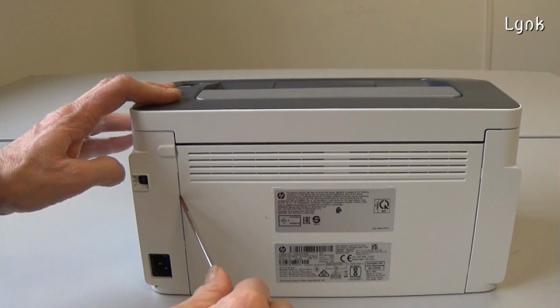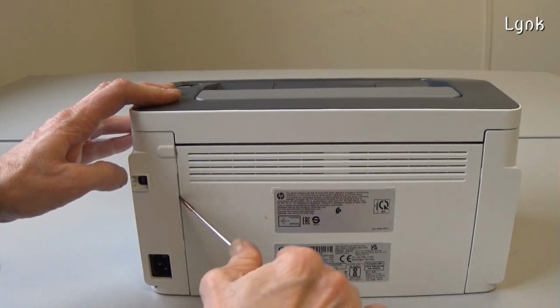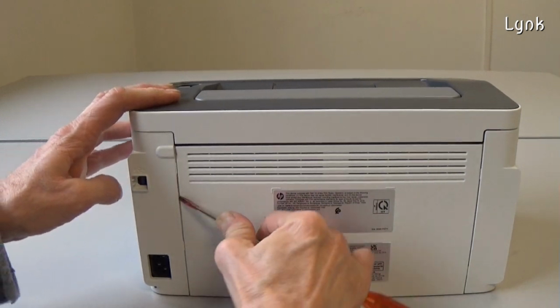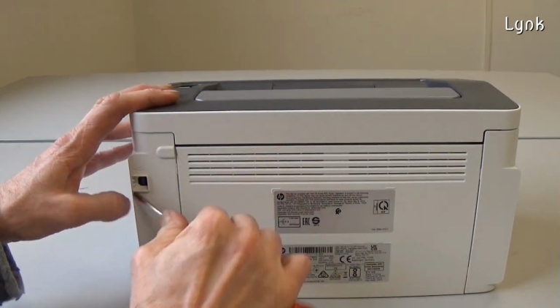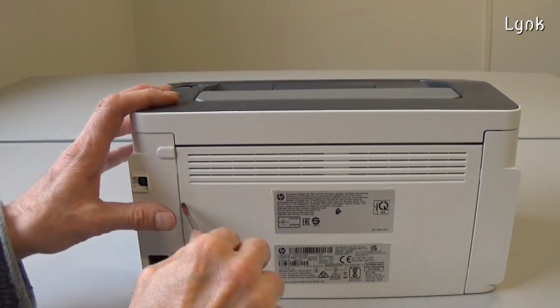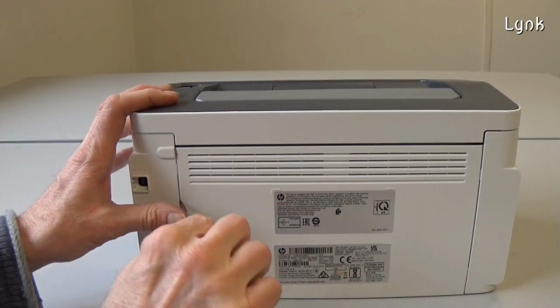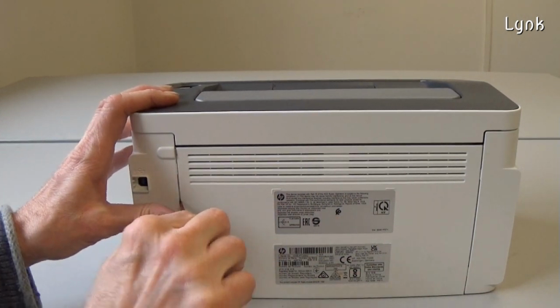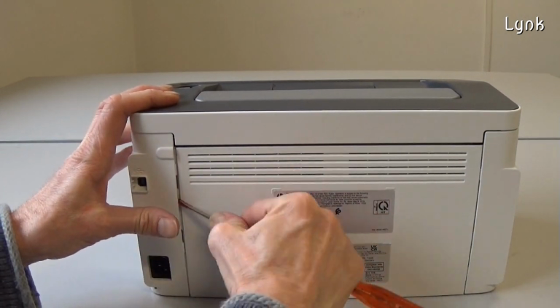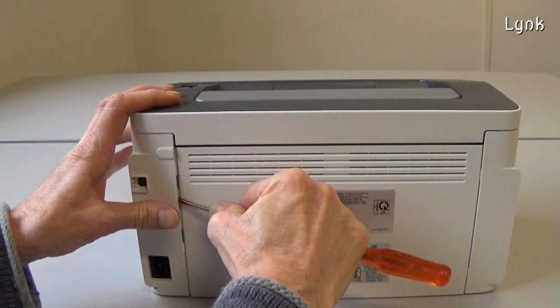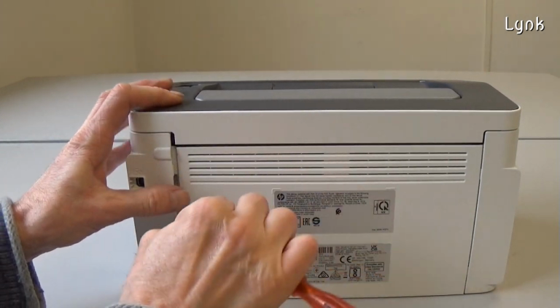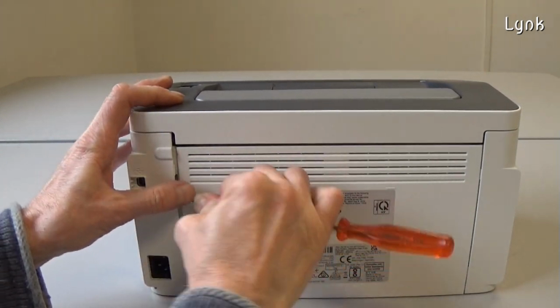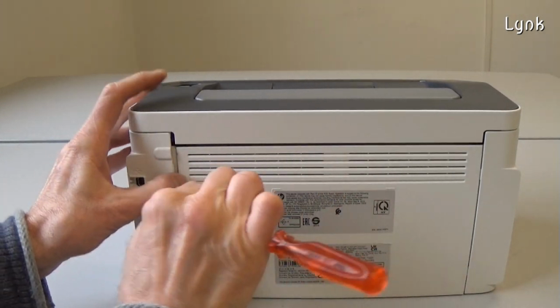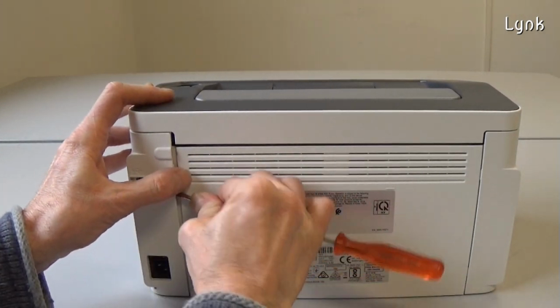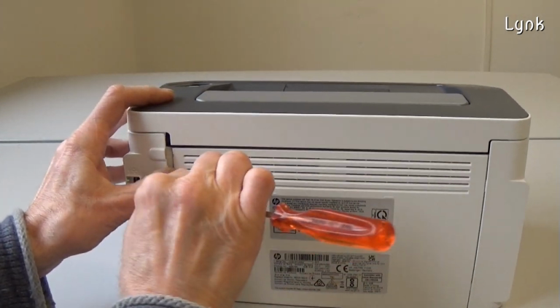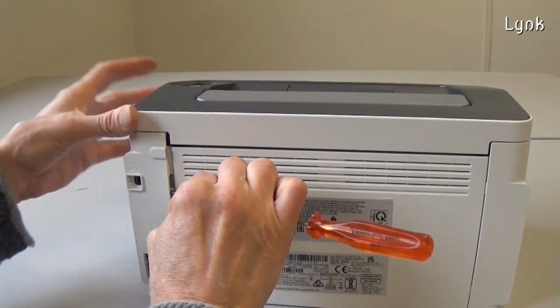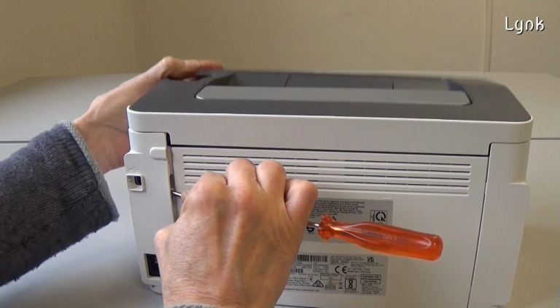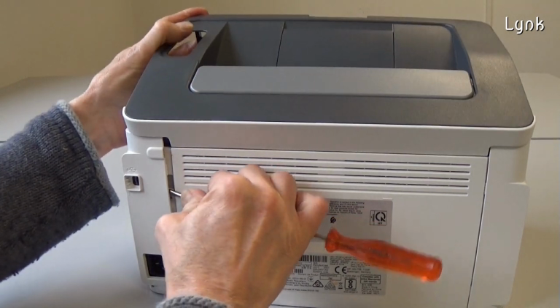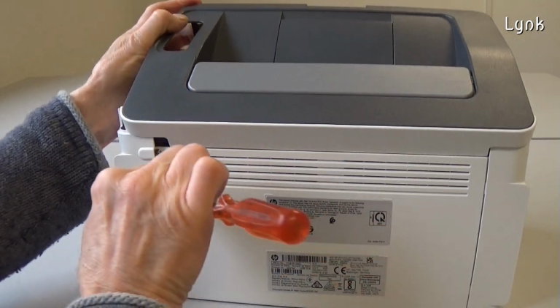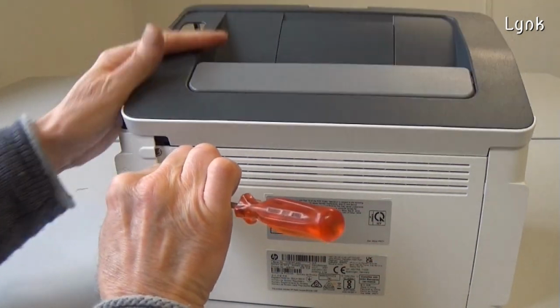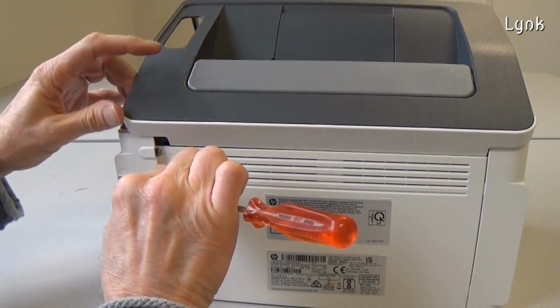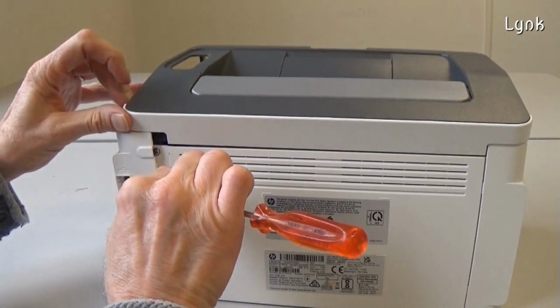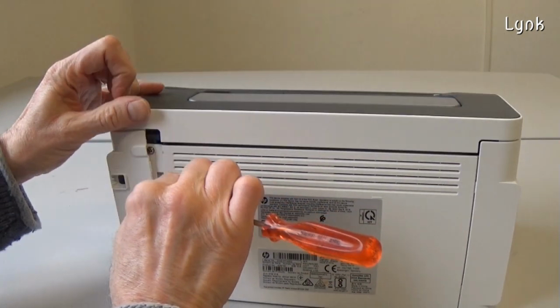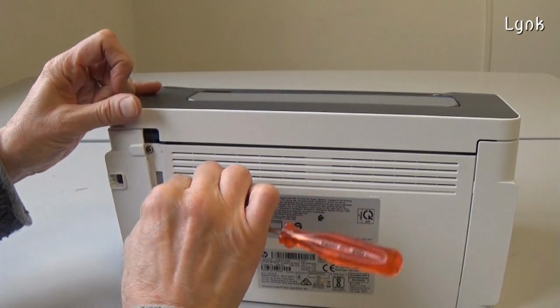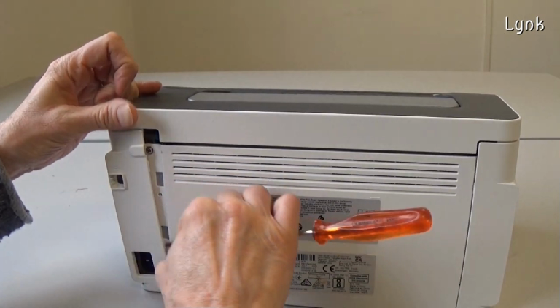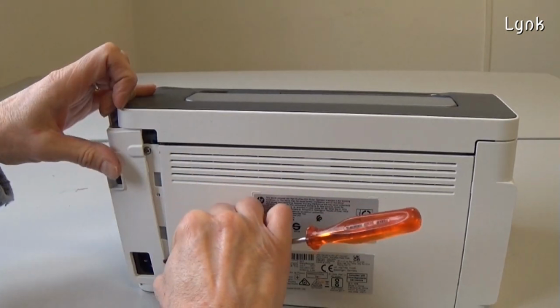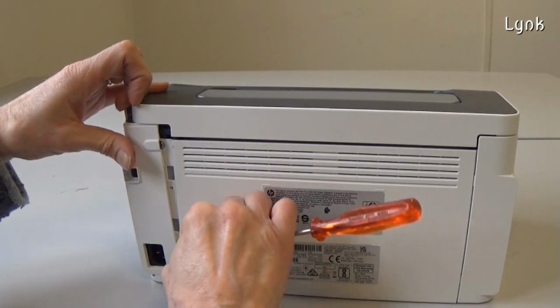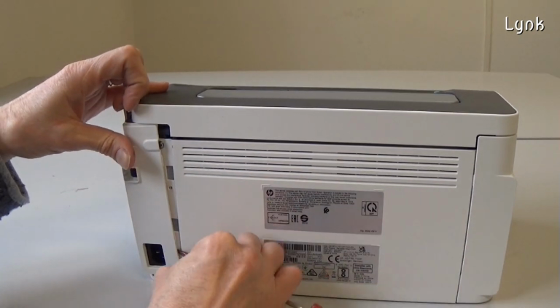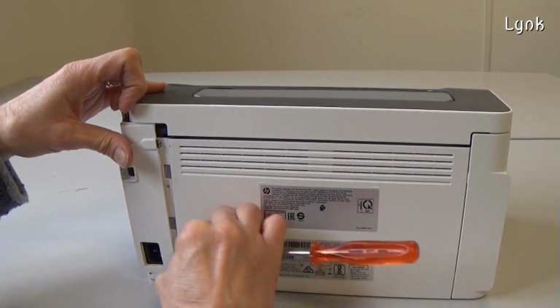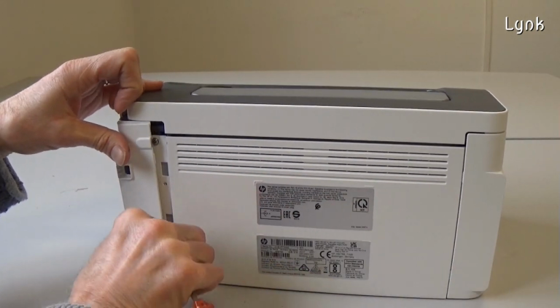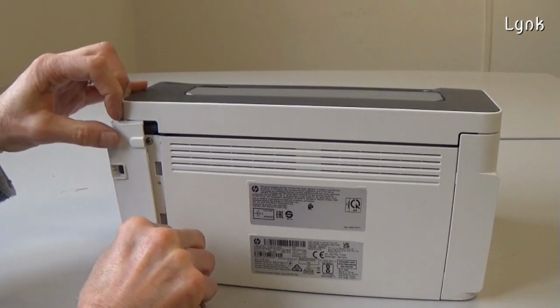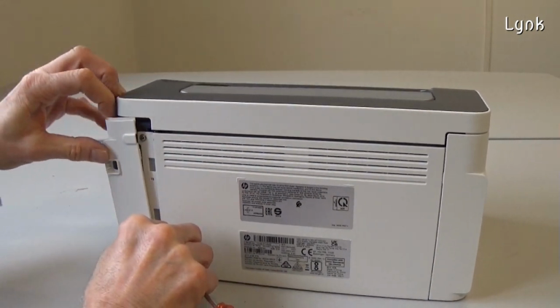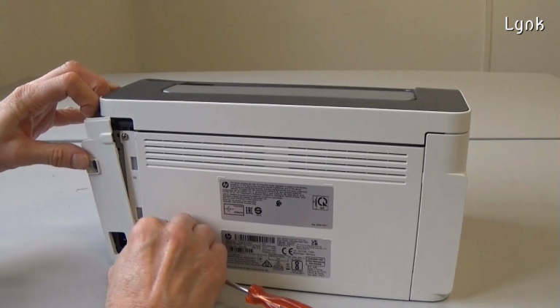Remove the right side cover. There are no screws, there are only tabs to be released. This is clearly a Samsung printer — HP acquired the Samsung printer division in 2017.